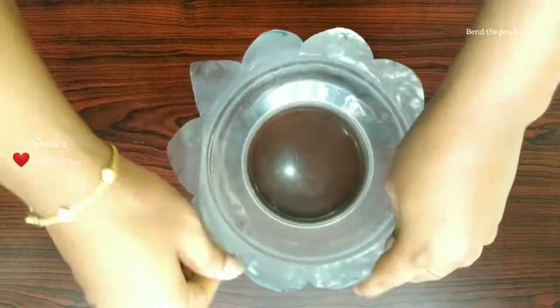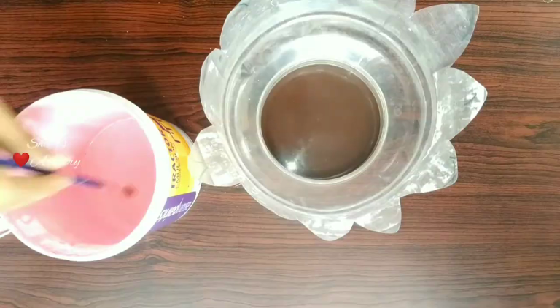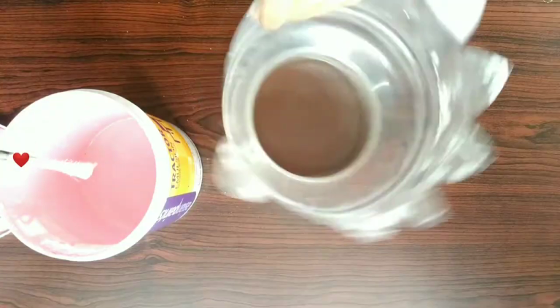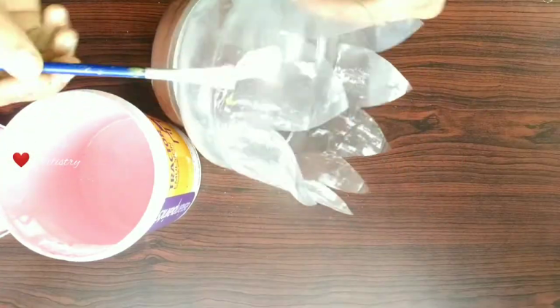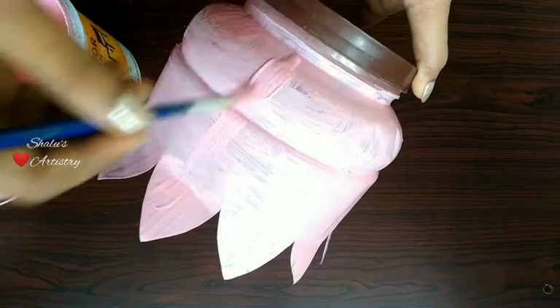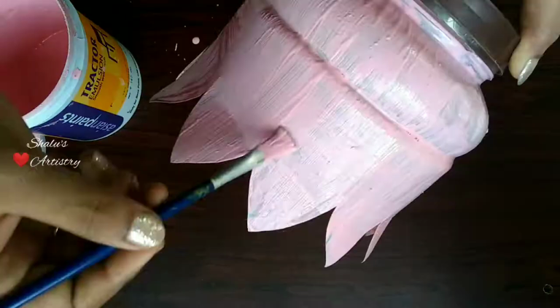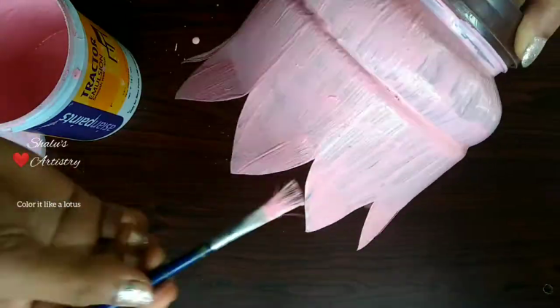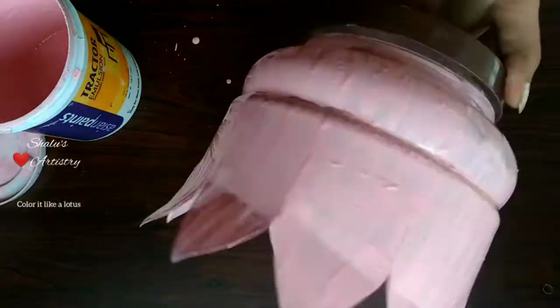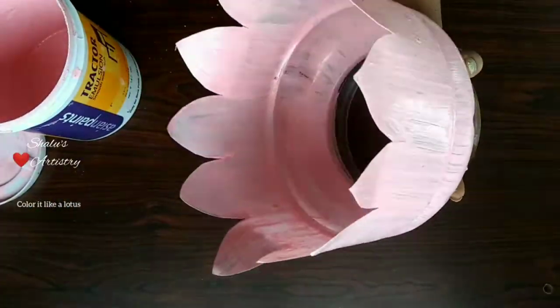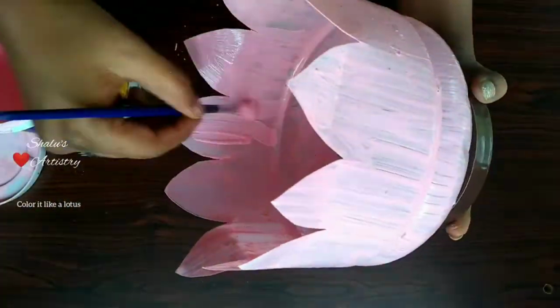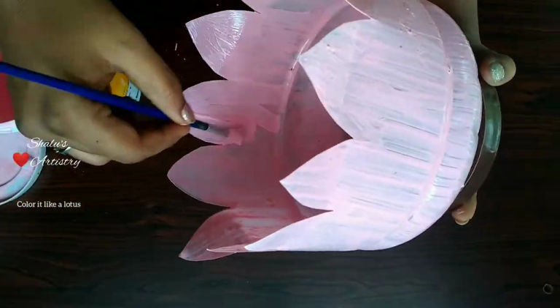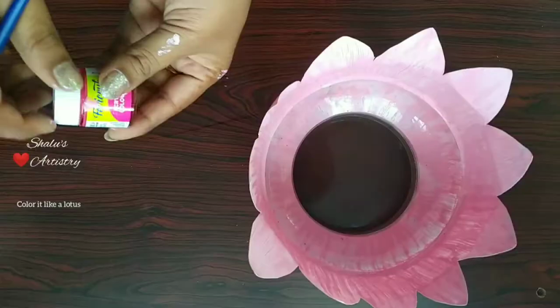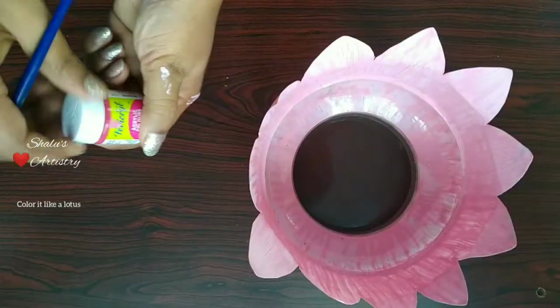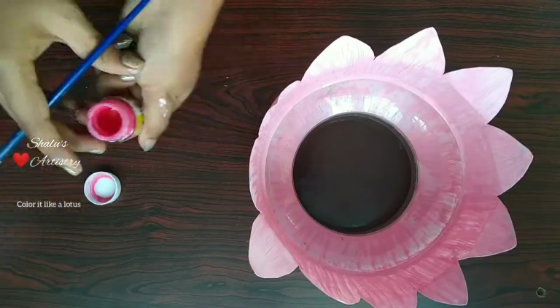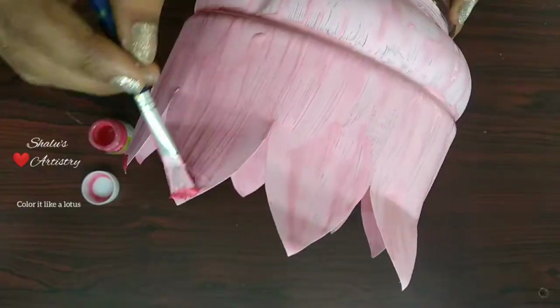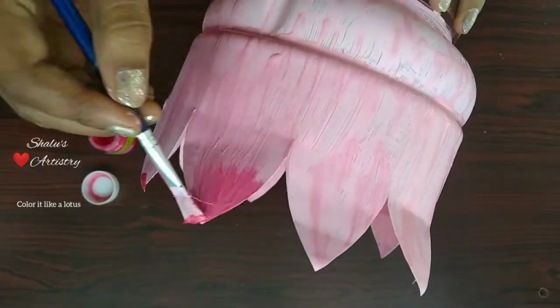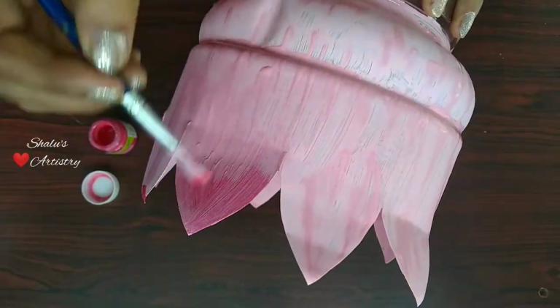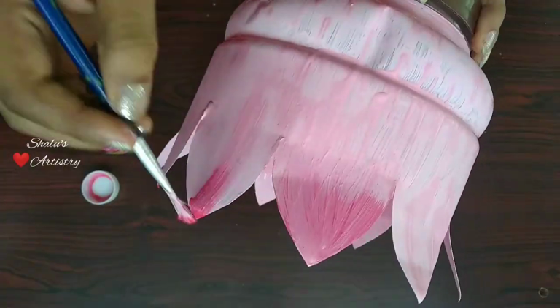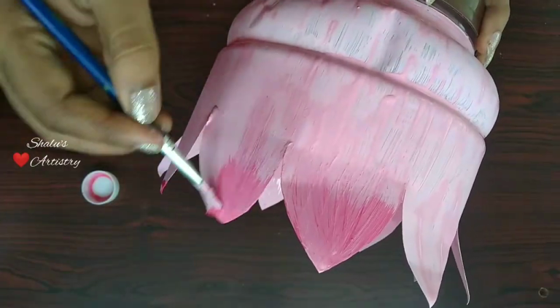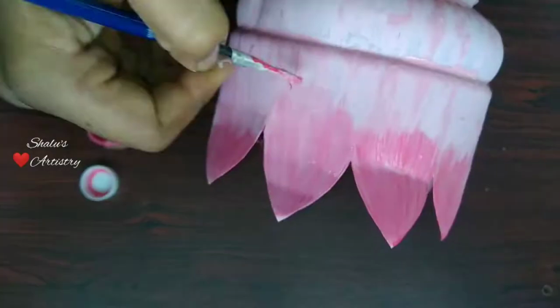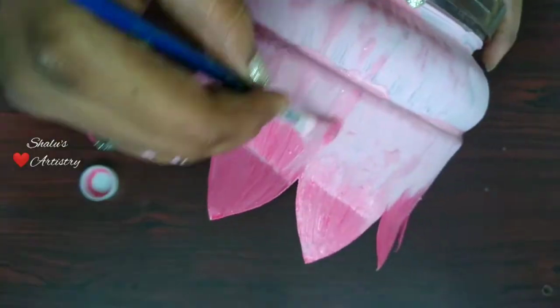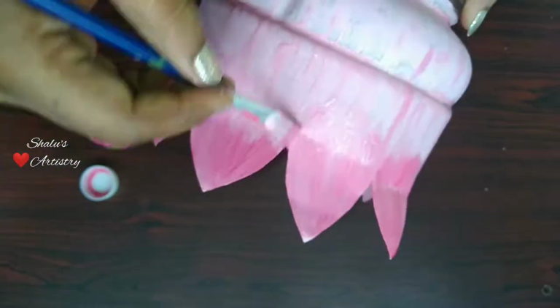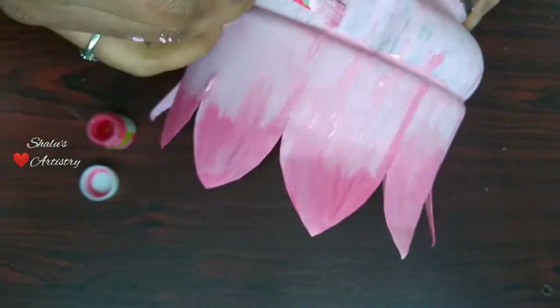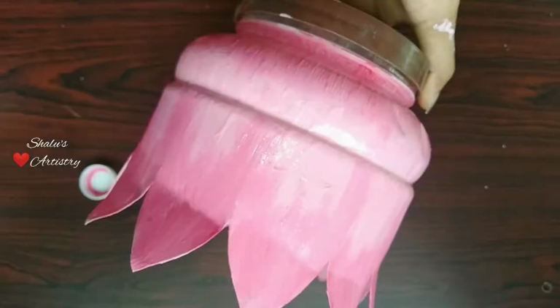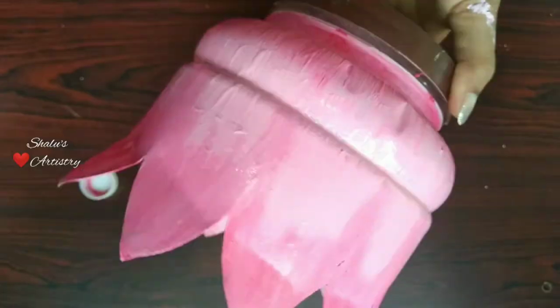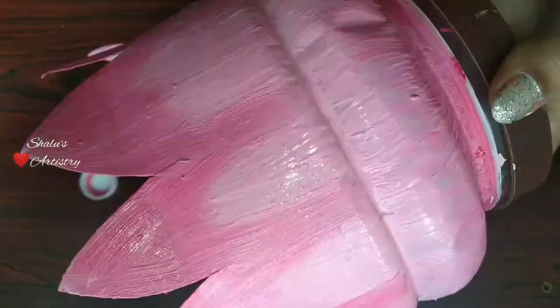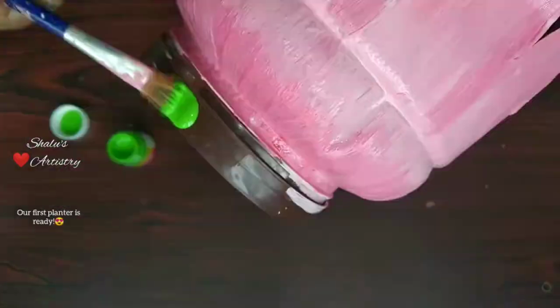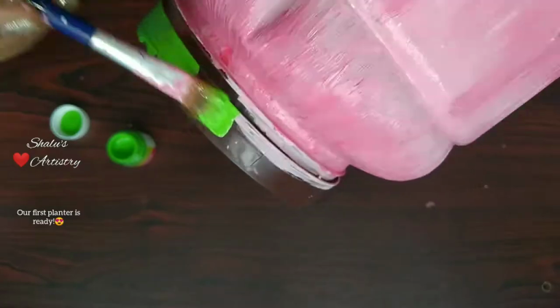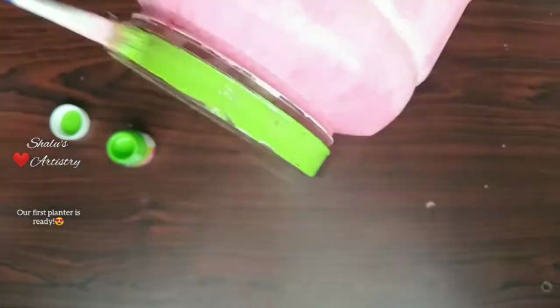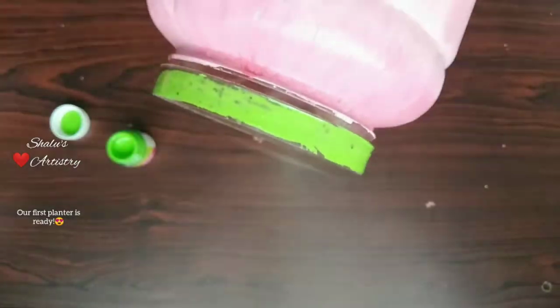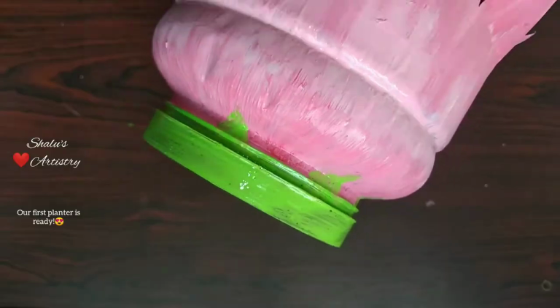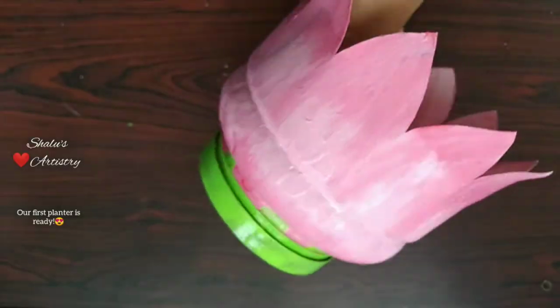Now color it with pink color and shade it like a lotus. You can also use tractor emulsion paint, poster colors, fabric colors, and enamel paint for this. Our first planter is ready.